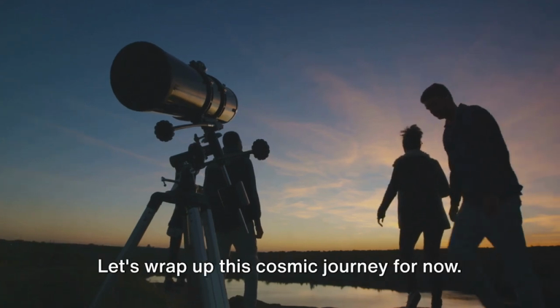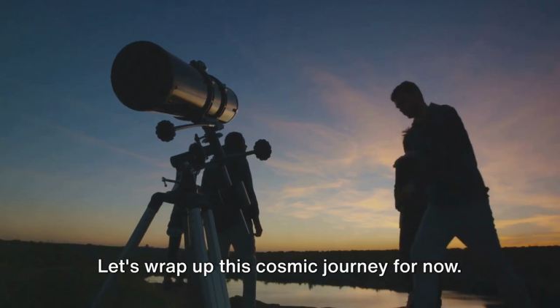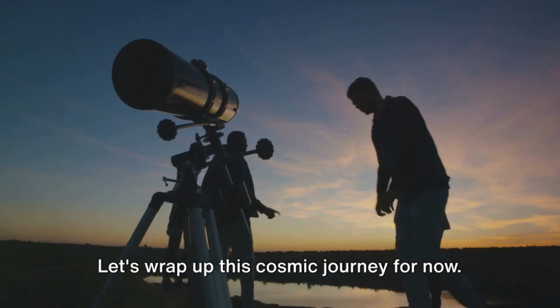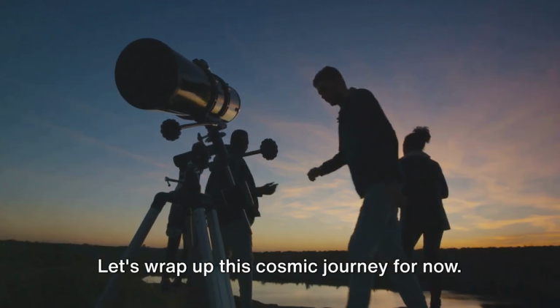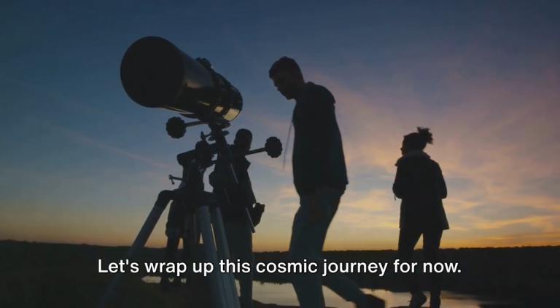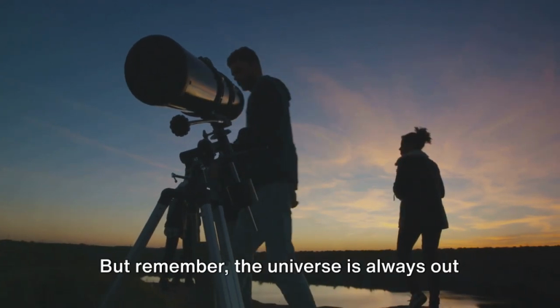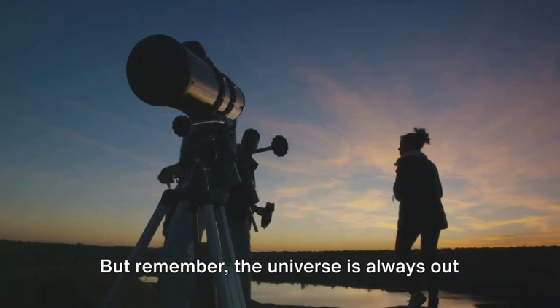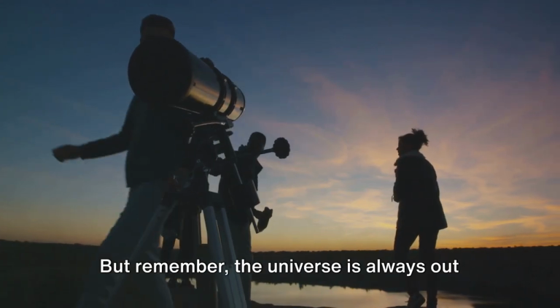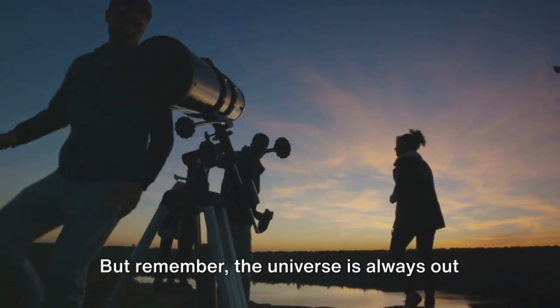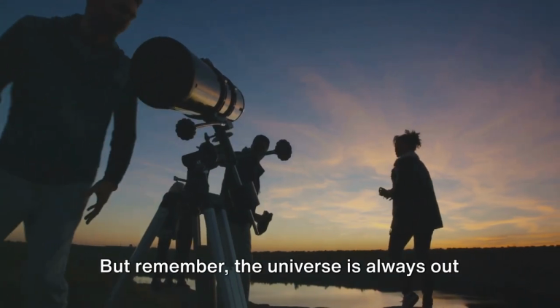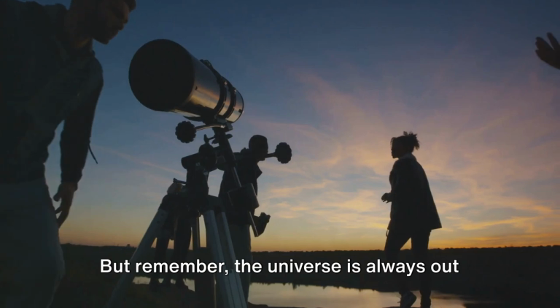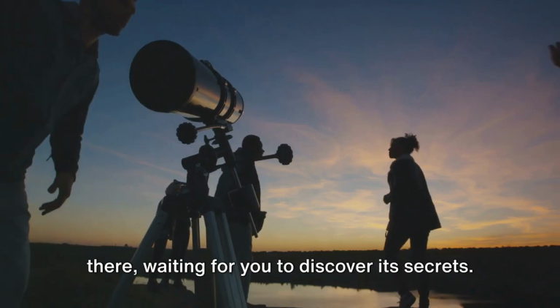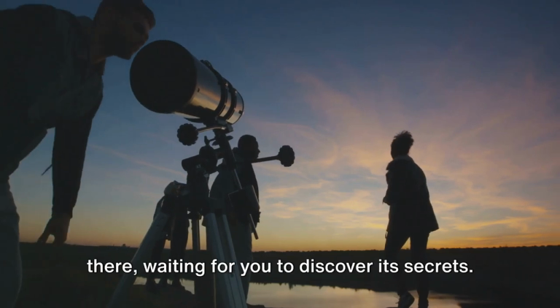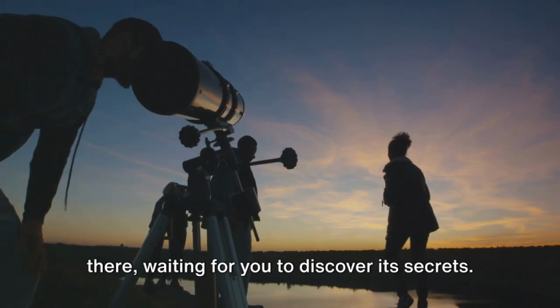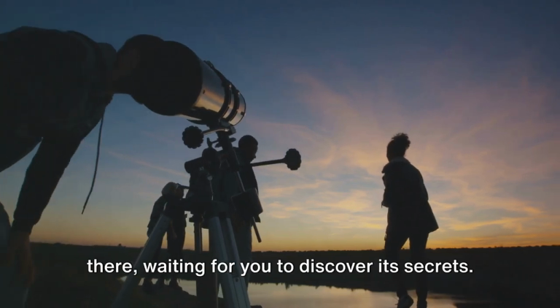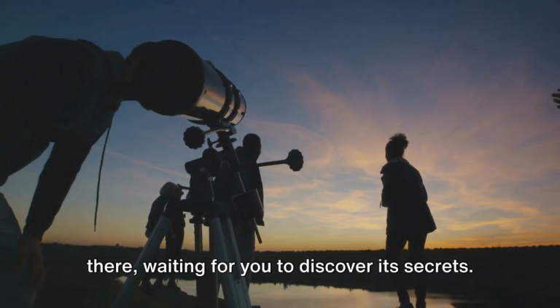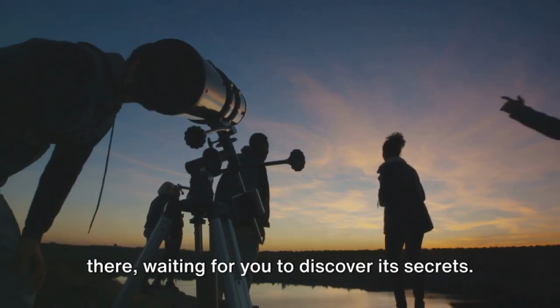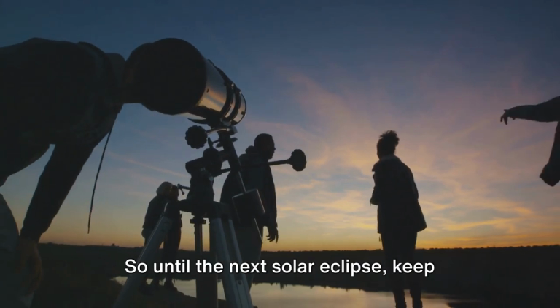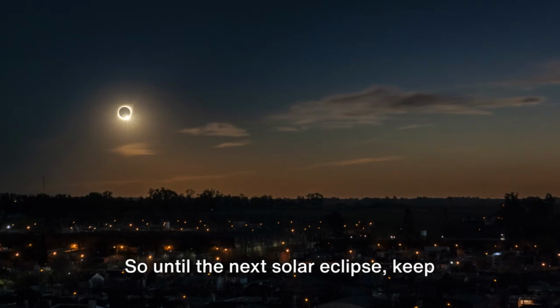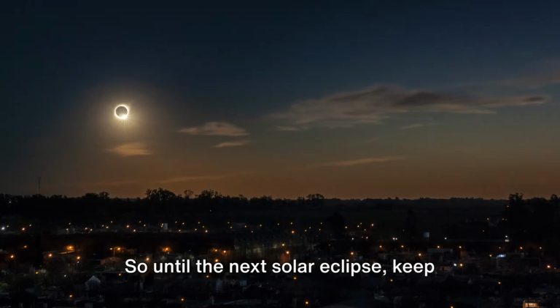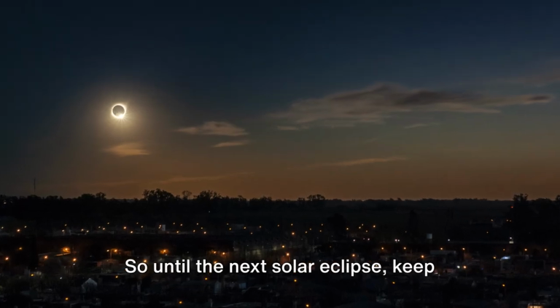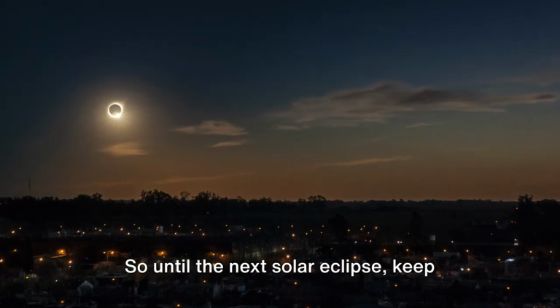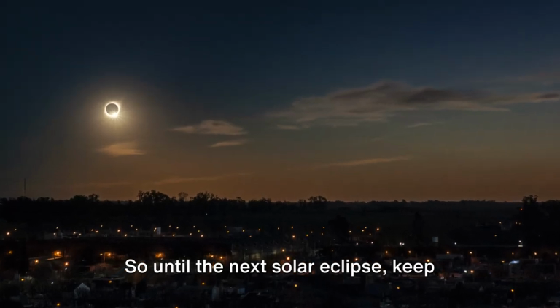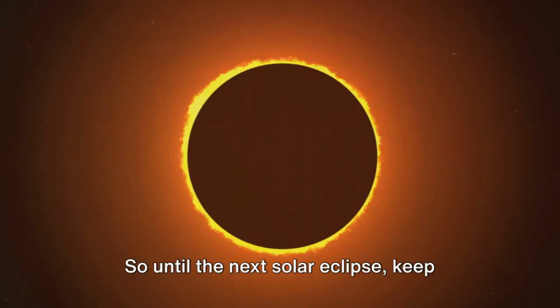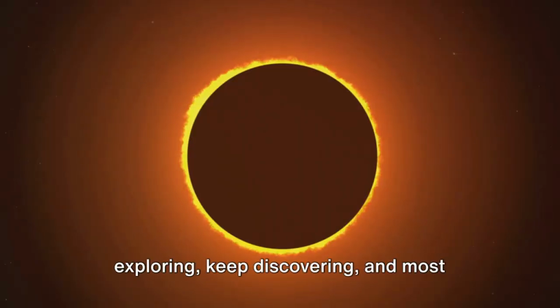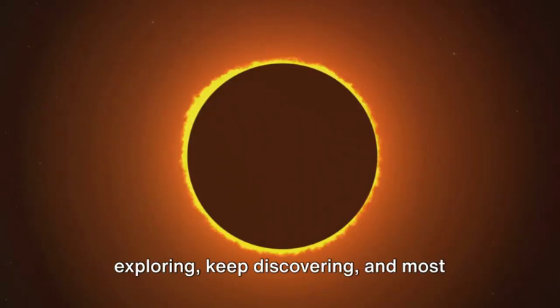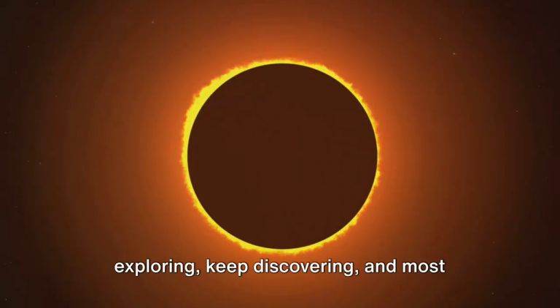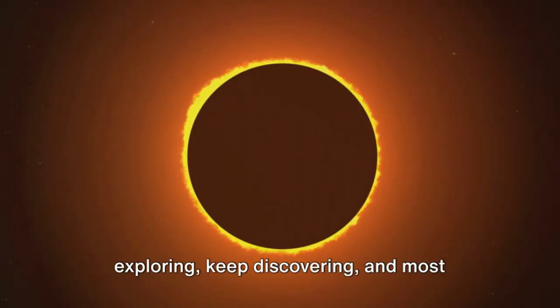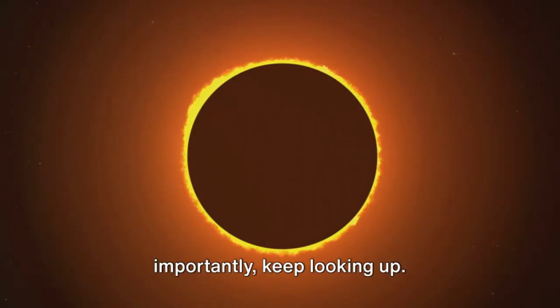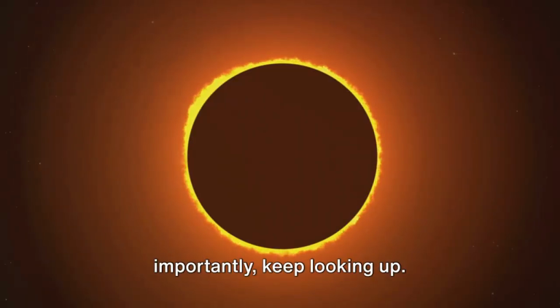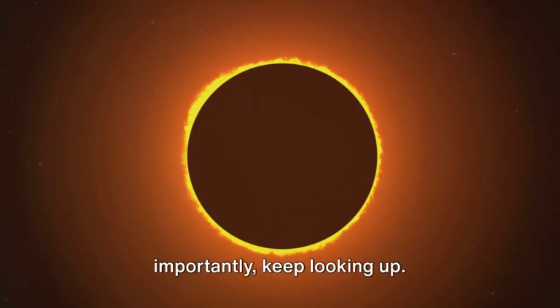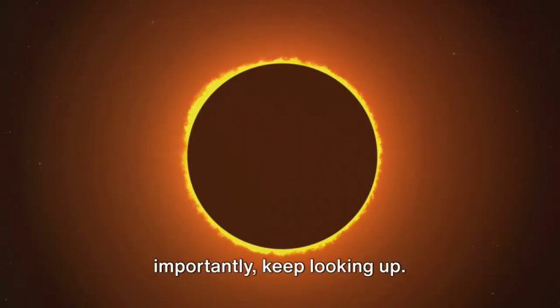Let's wrap up this cosmic journey for now. But remember, the universe is always out there, waiting for you to discover its secrets. So until the next solar eclipse, keep exploring, keep discovering, and most importantly, keep looking up.